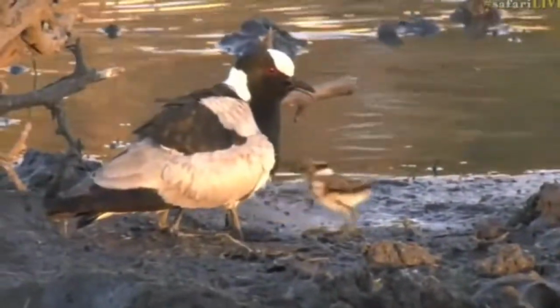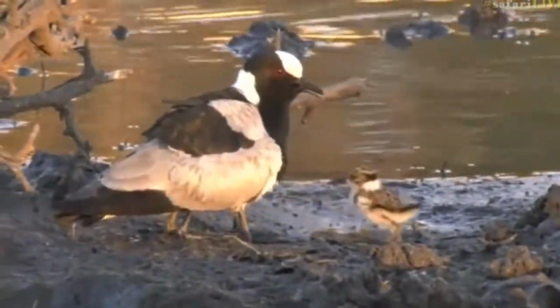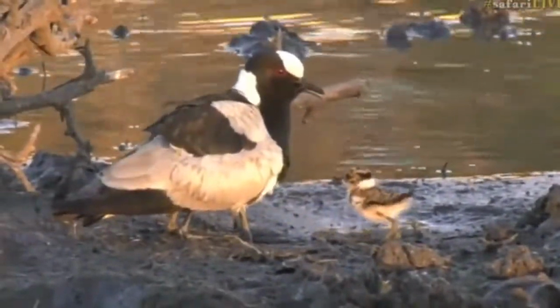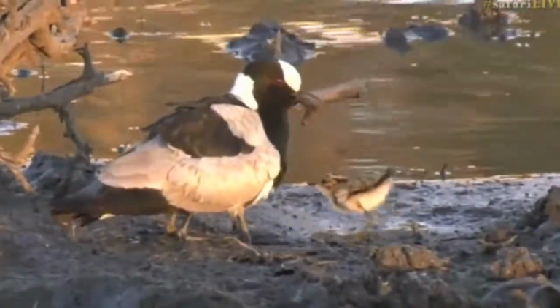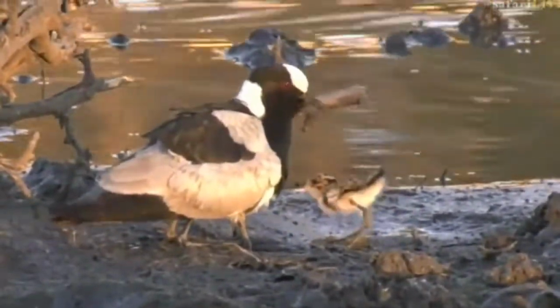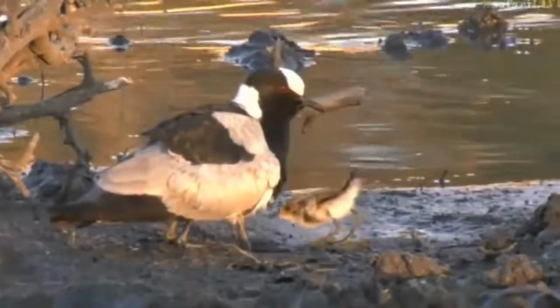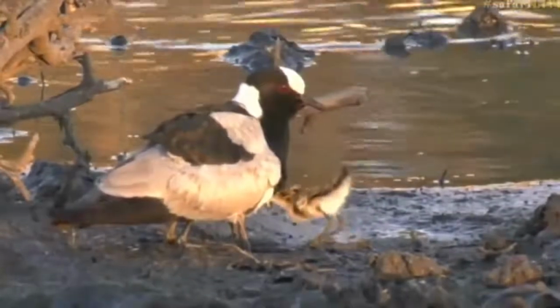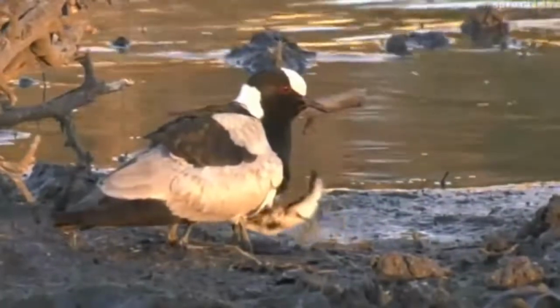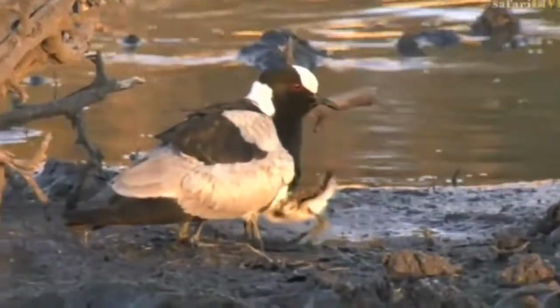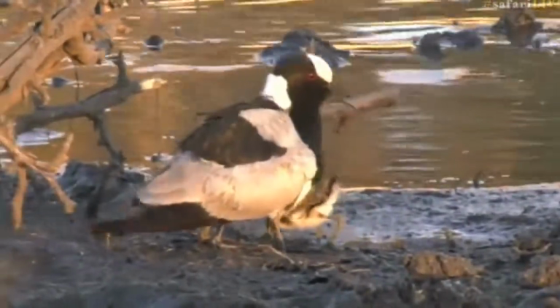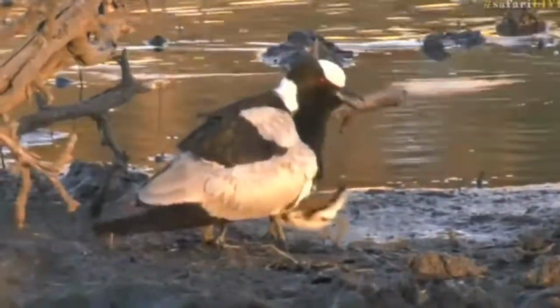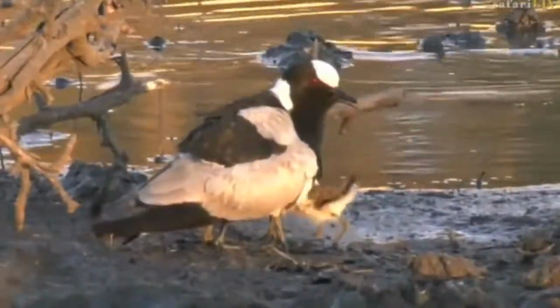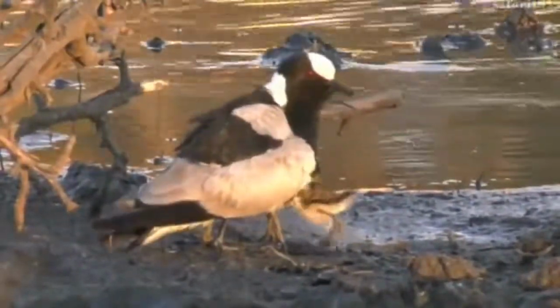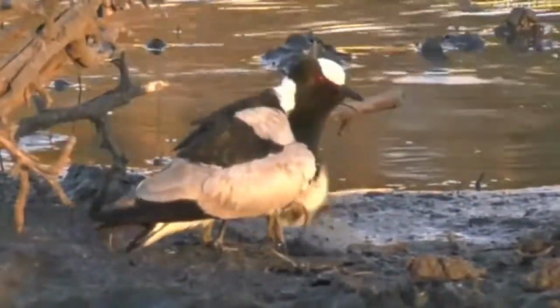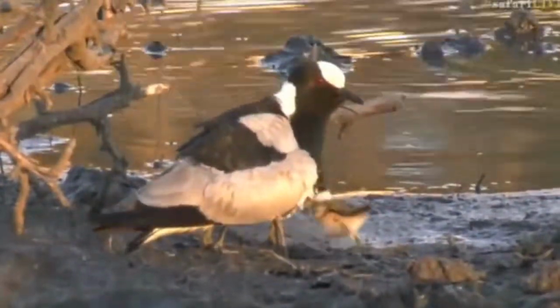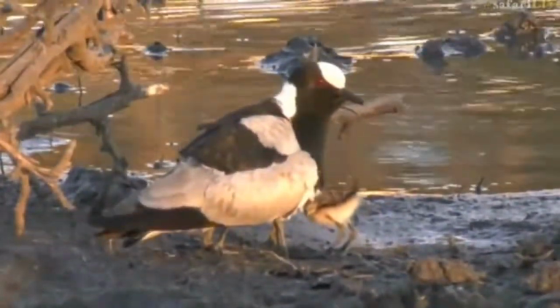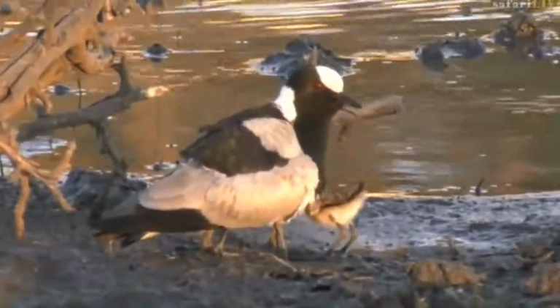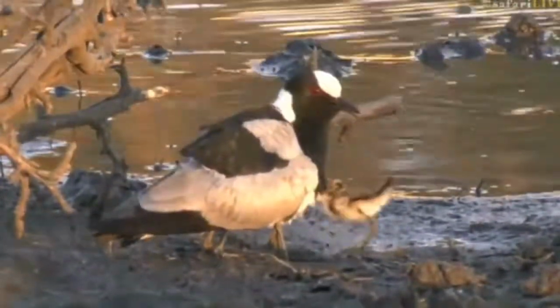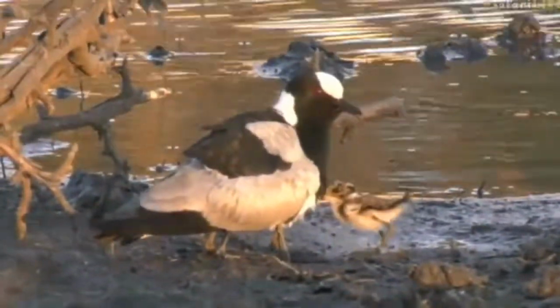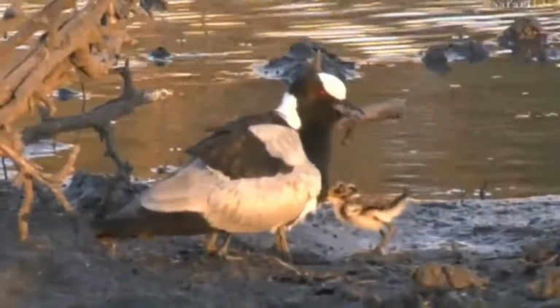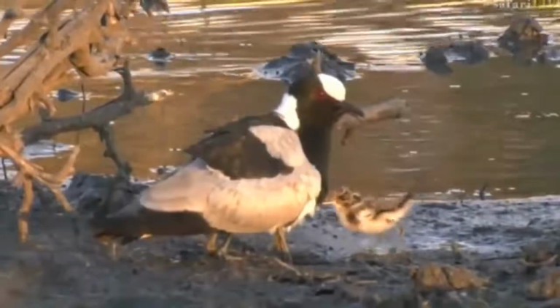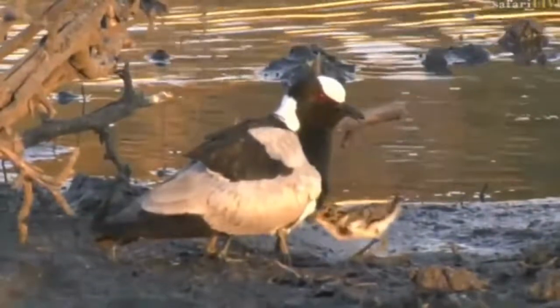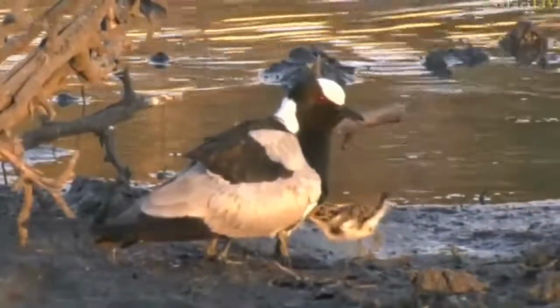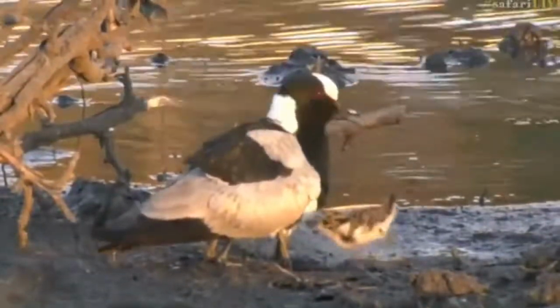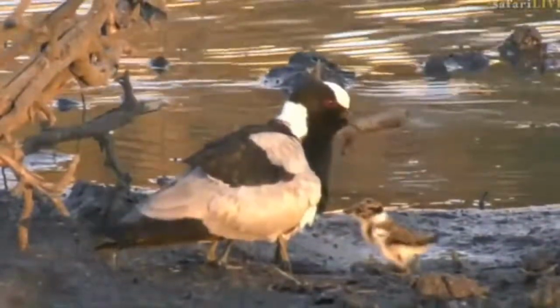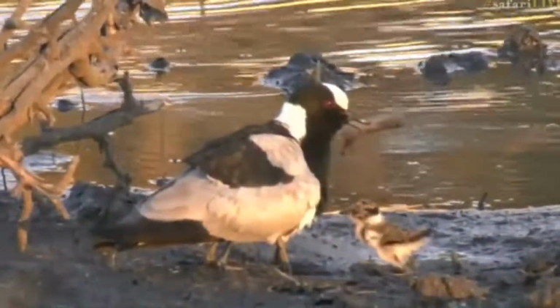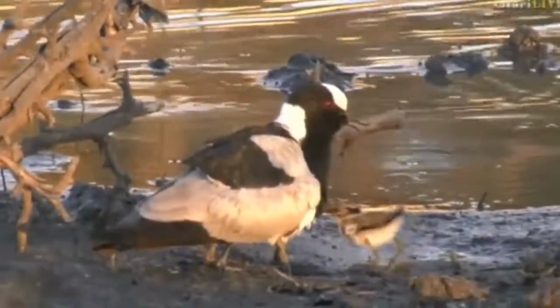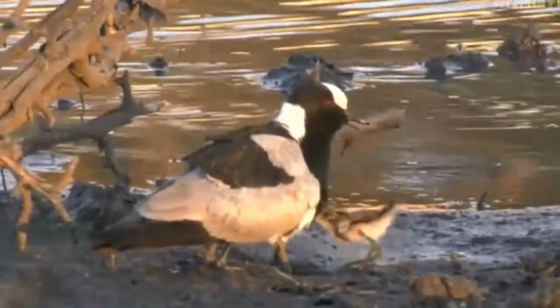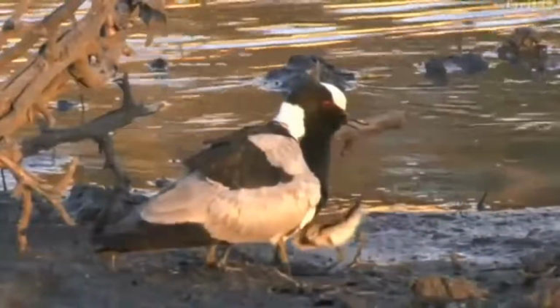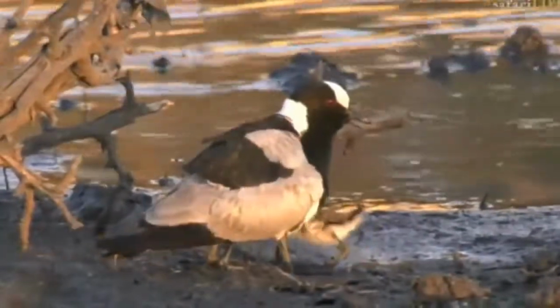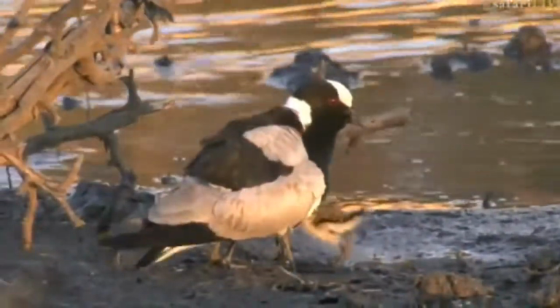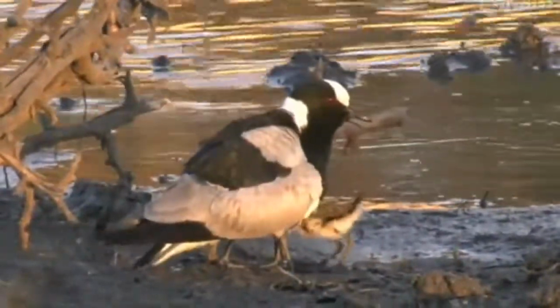Oh, look at this — there we go, come on, you can fit! Go on under. Trying to find and get underneath all those feathers — sibling, move over! Oh, this is very precious.